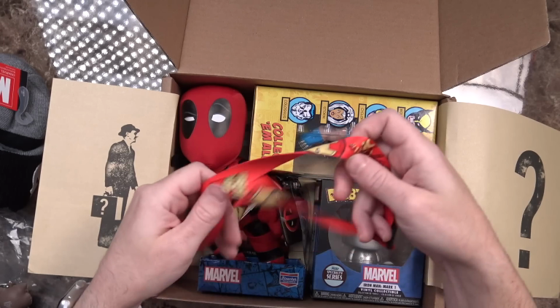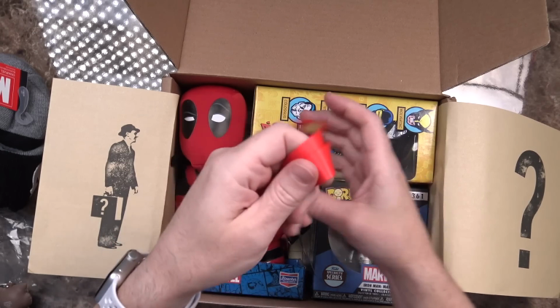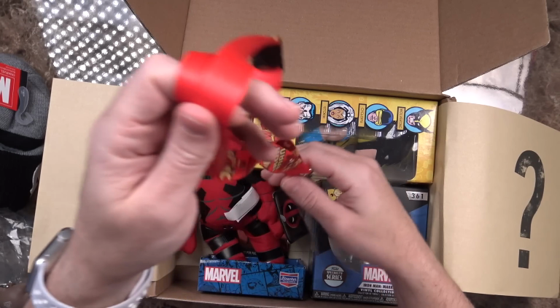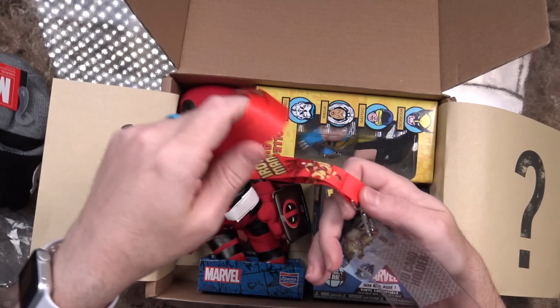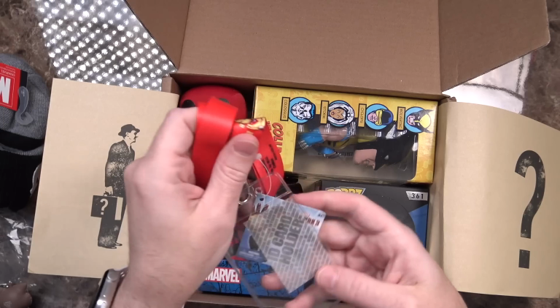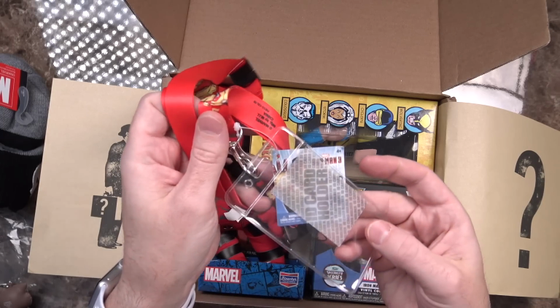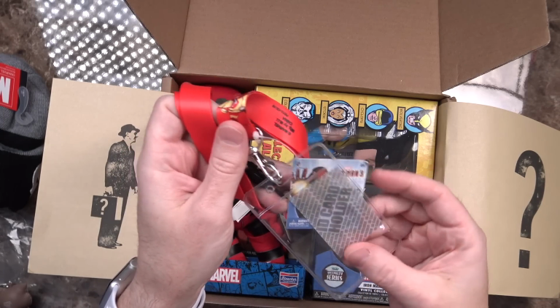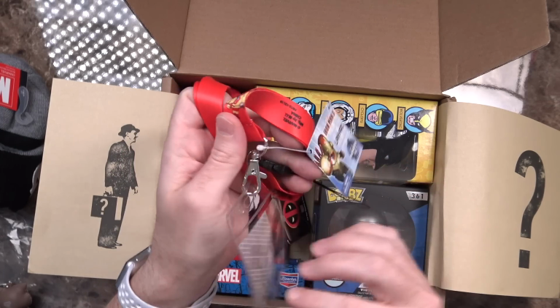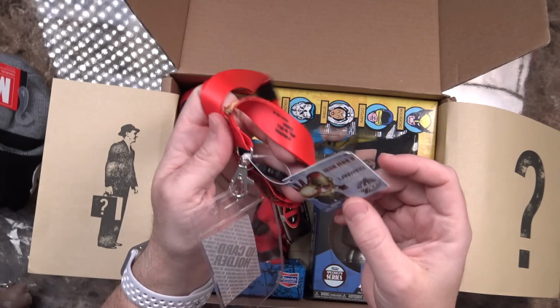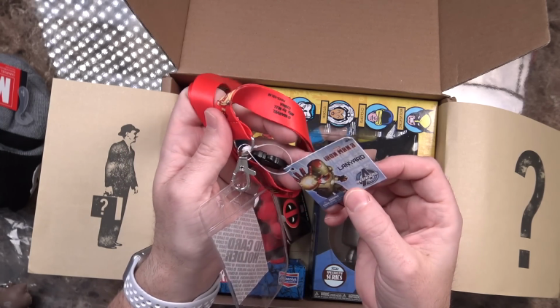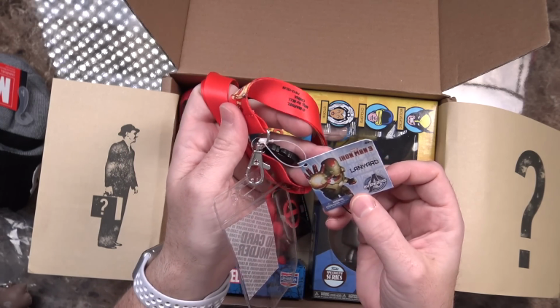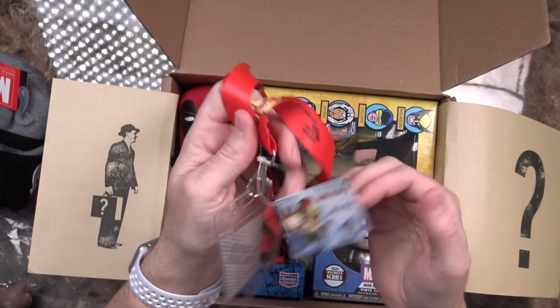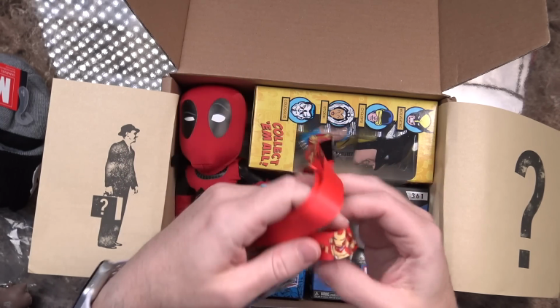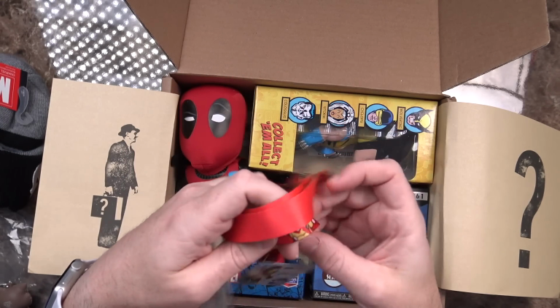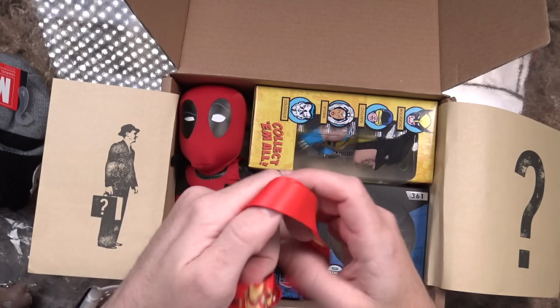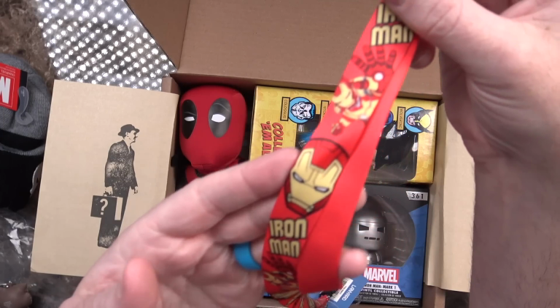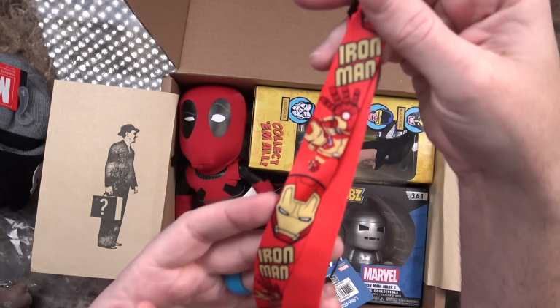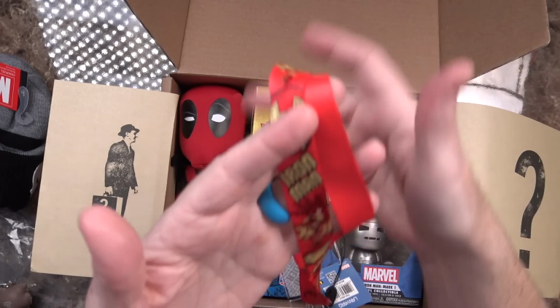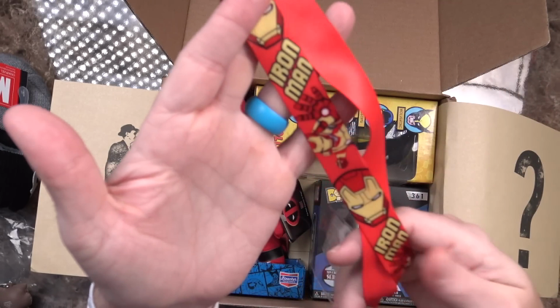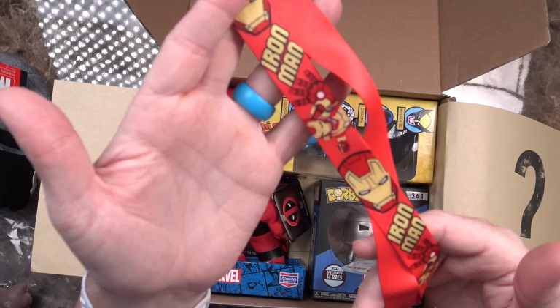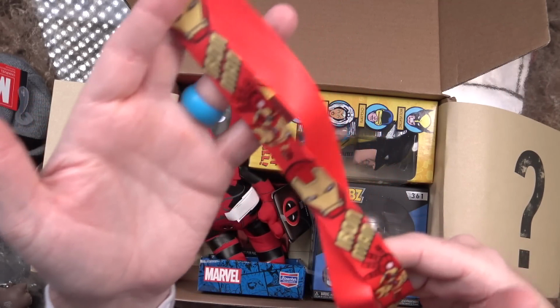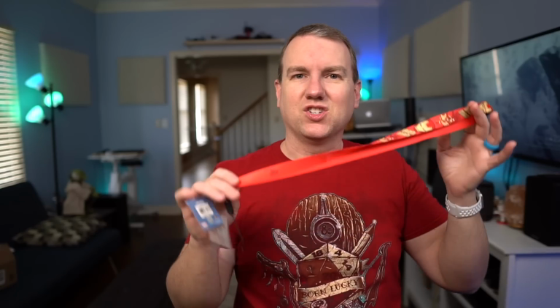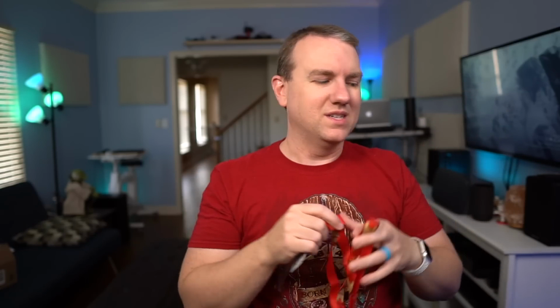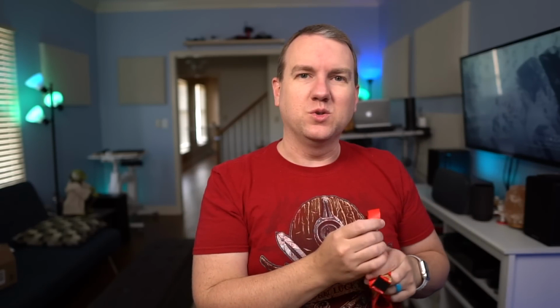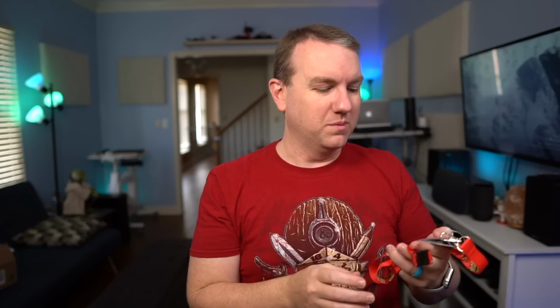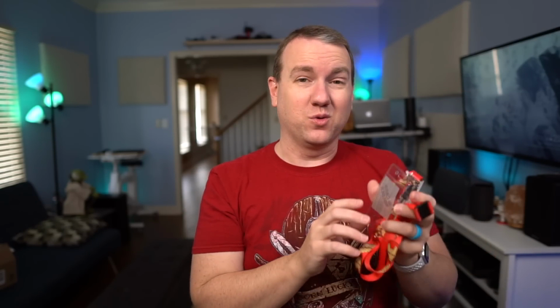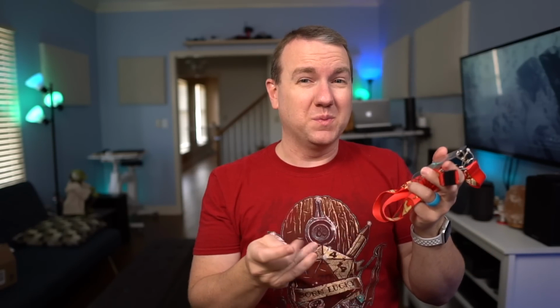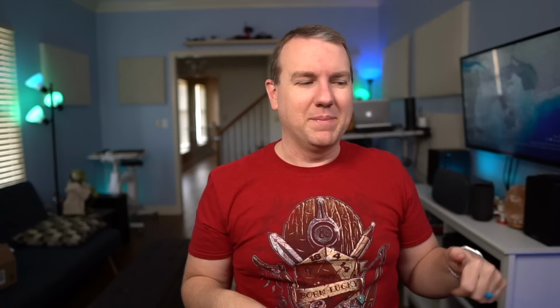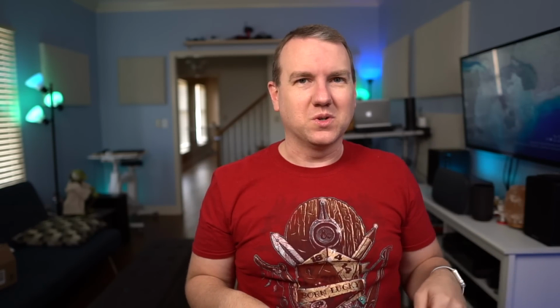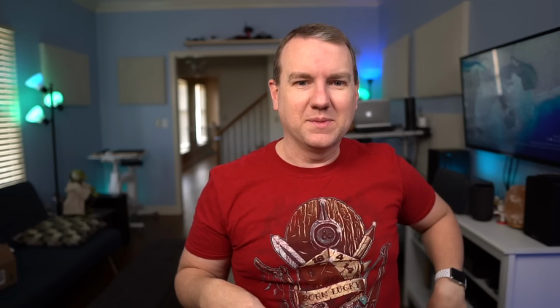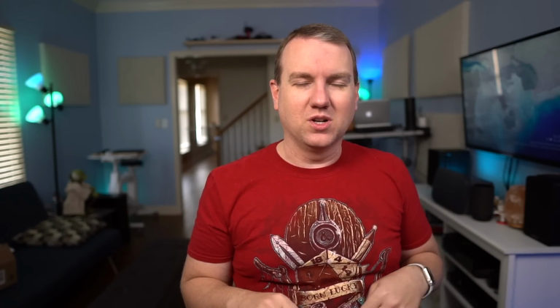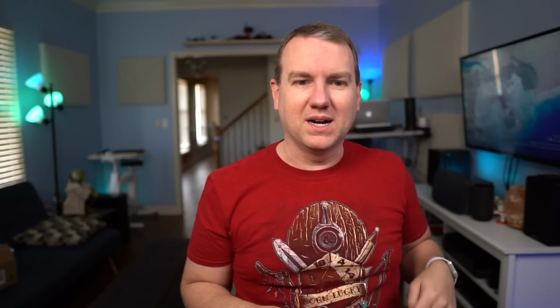We've got what looks to be a lanyard in here with an ID card holder on the other end. It says Iron Man 3 lanyard from the Avengers, with all kinds of Iron Man stuff all over the lanyard itself. Not sure what this would be useful for — maybe for work, but my badge for work is something I just put in my pocket.